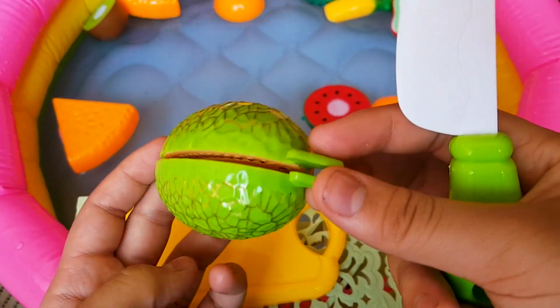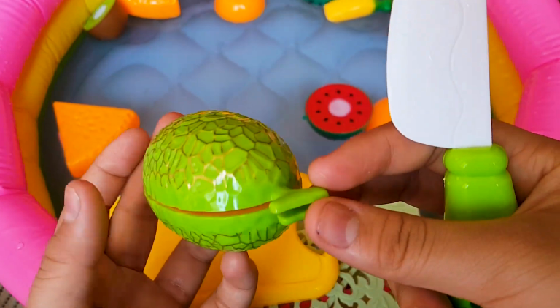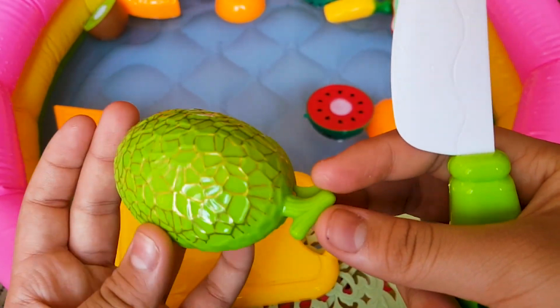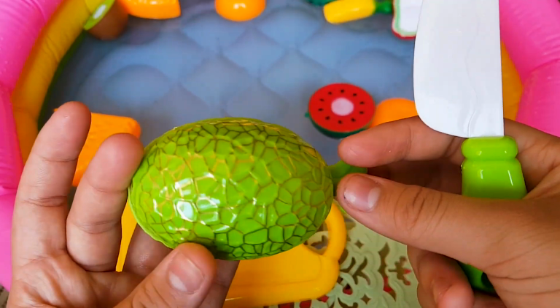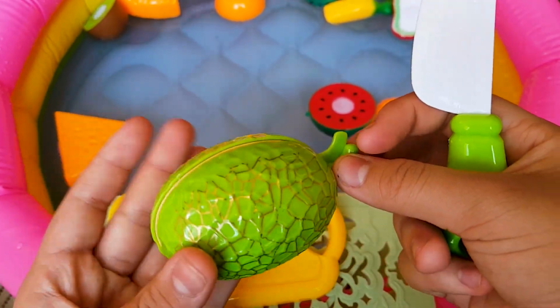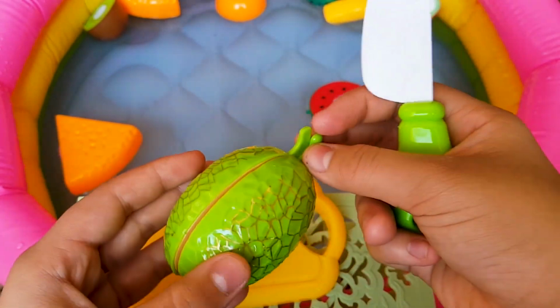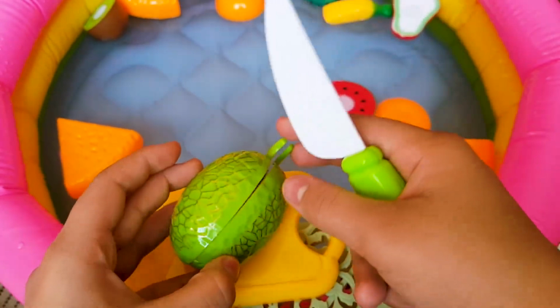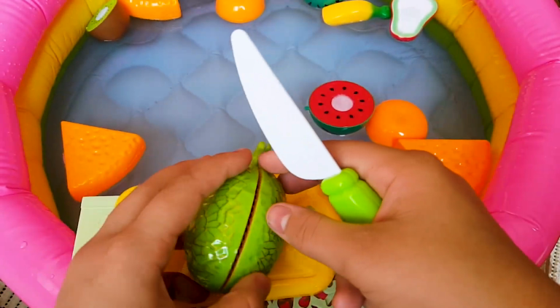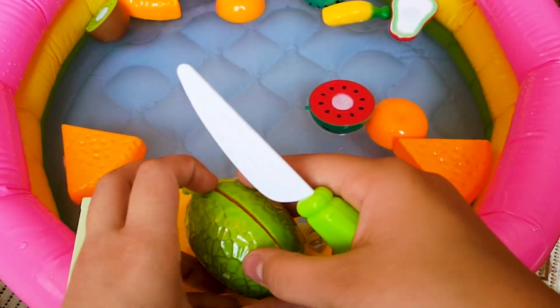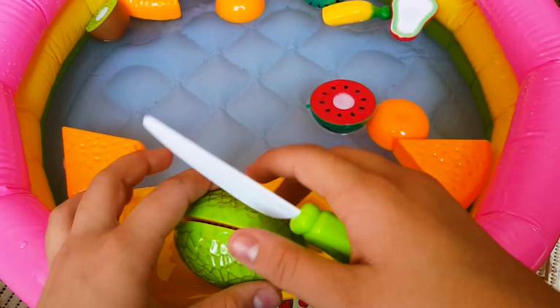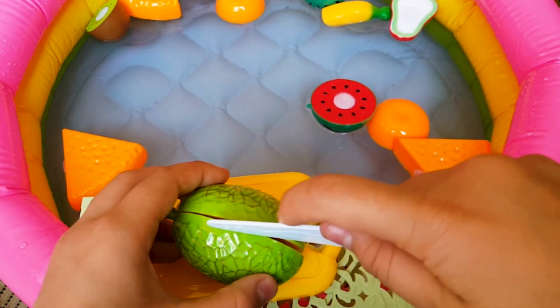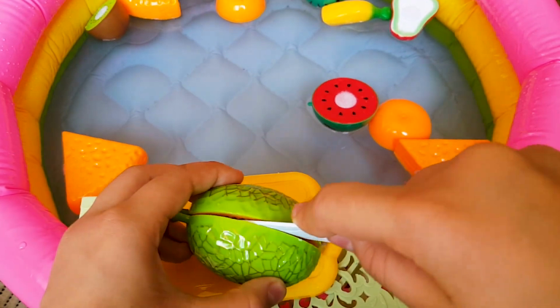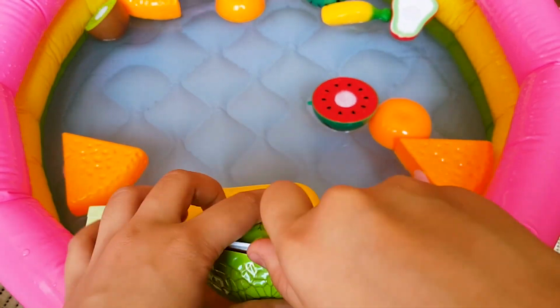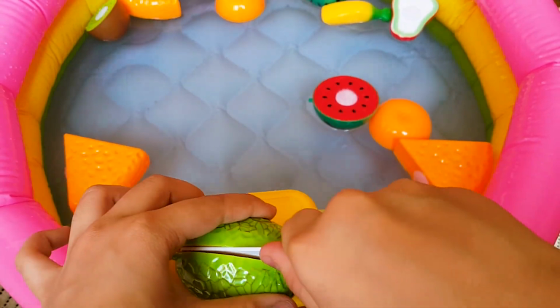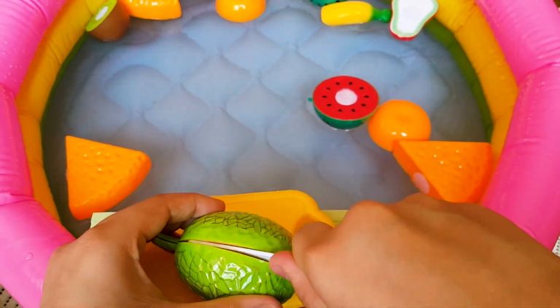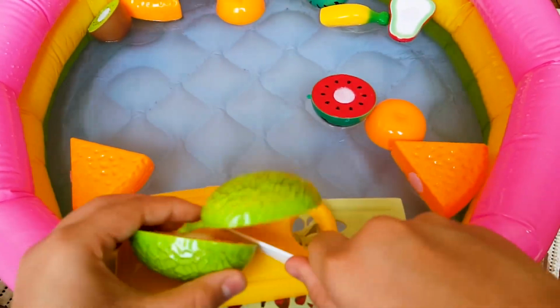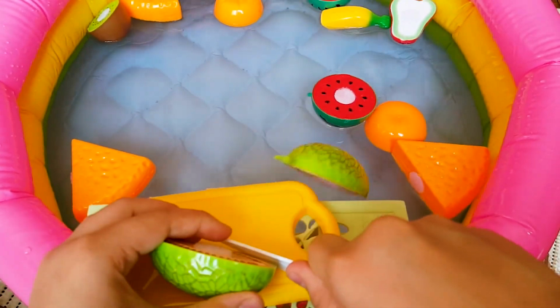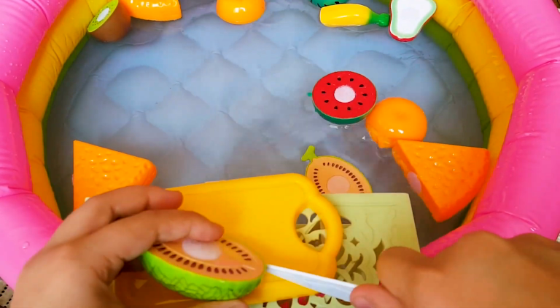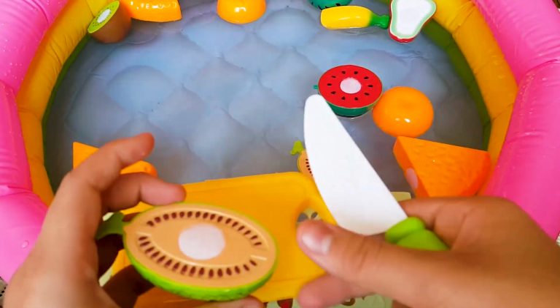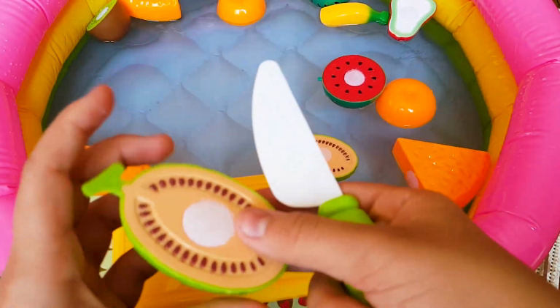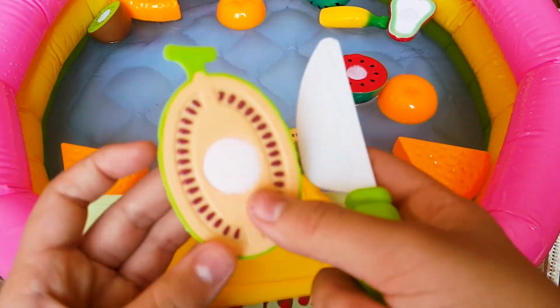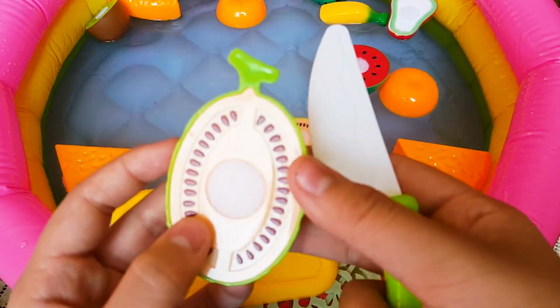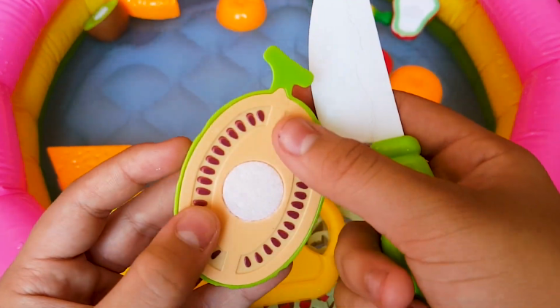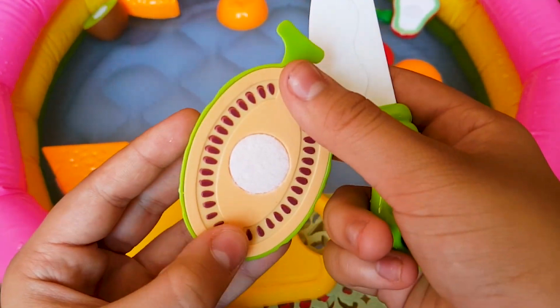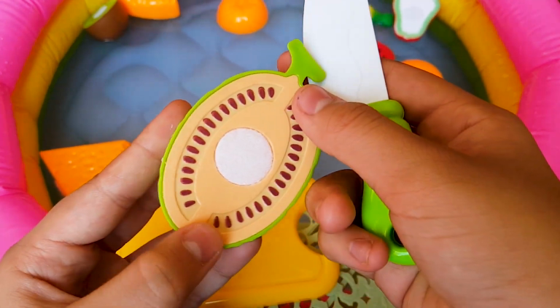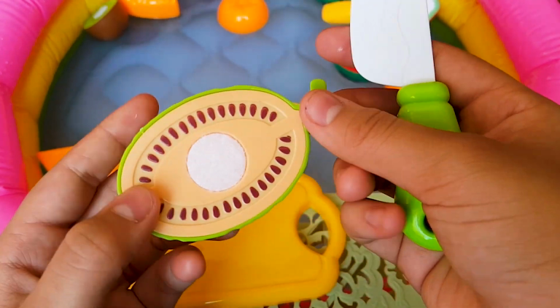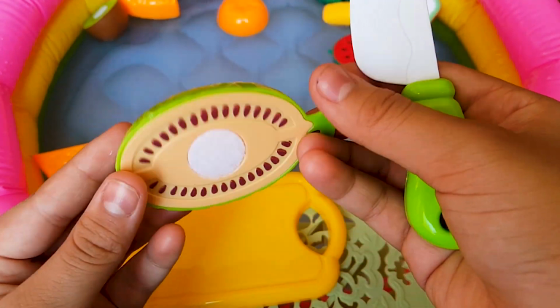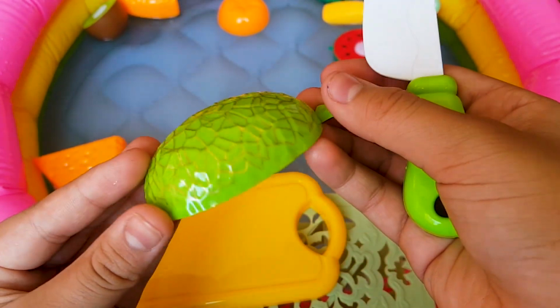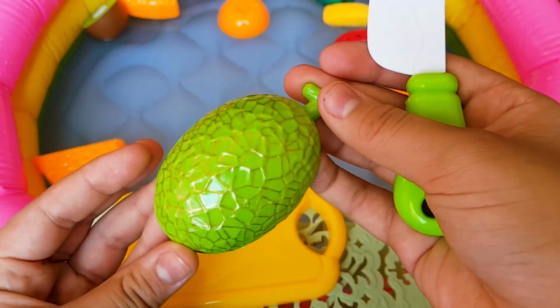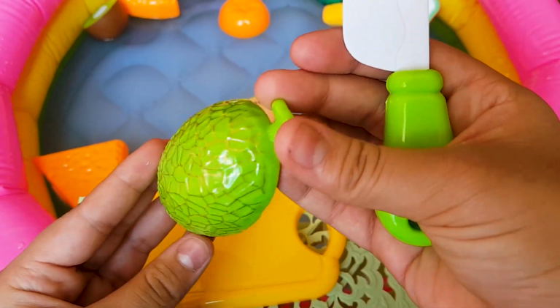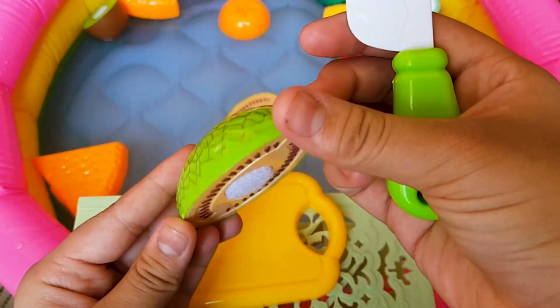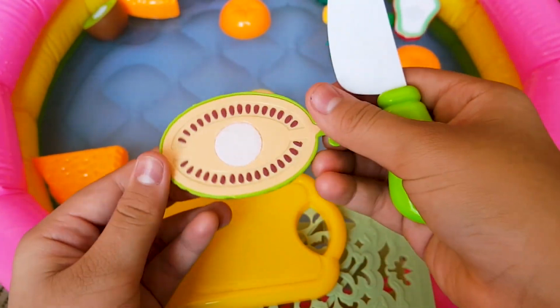It's a honey melon. It is green on the outside. It is peach on the inside with some brown seeds. It's not black like the watermelon.